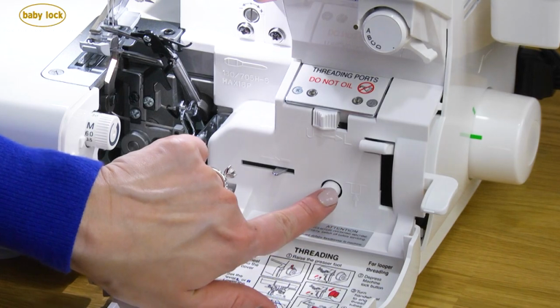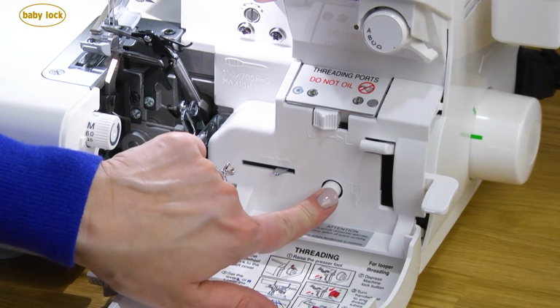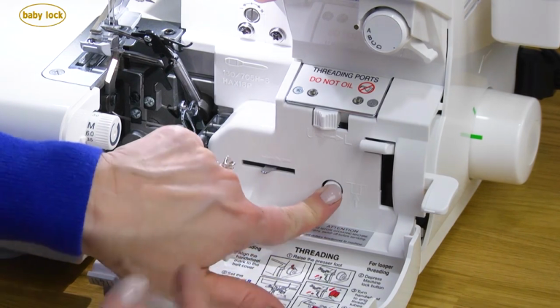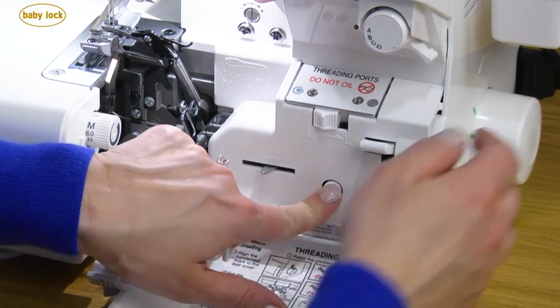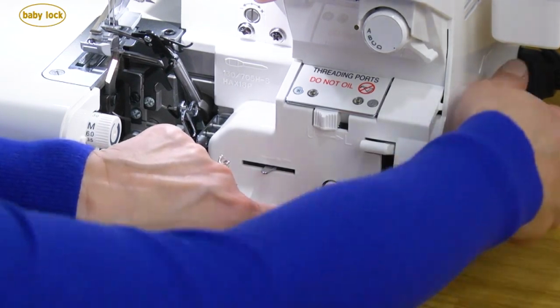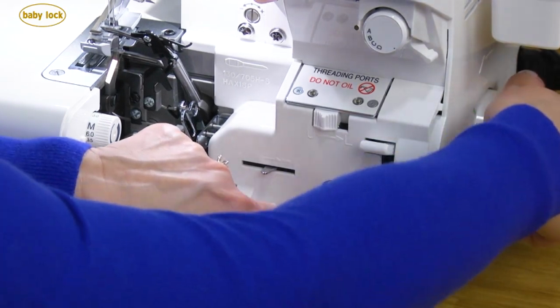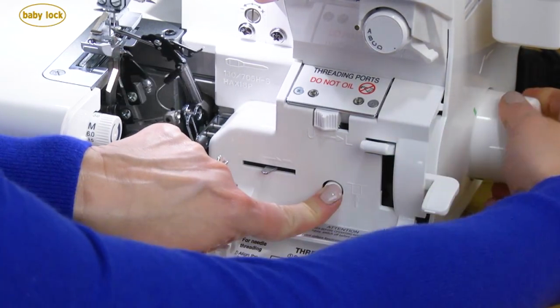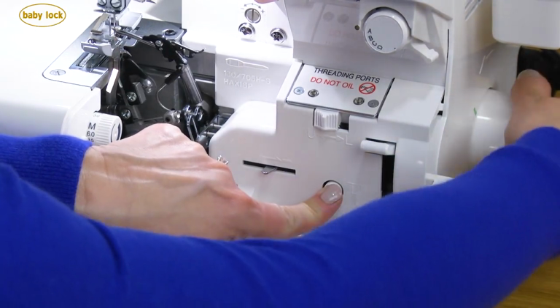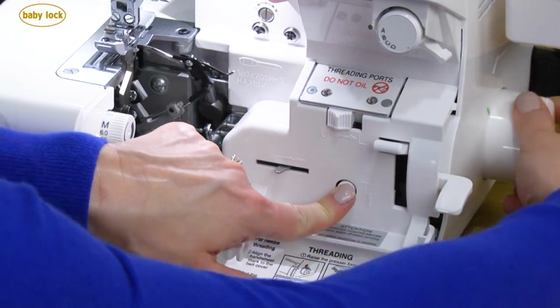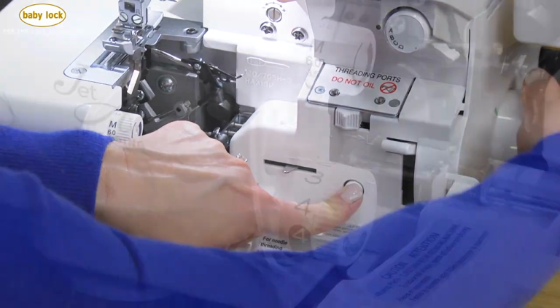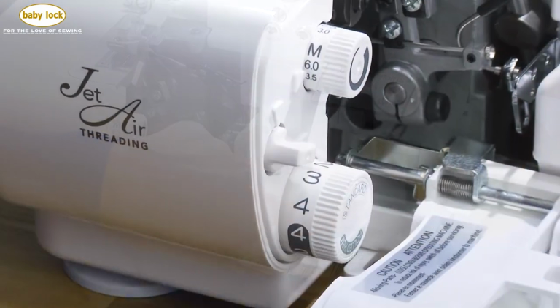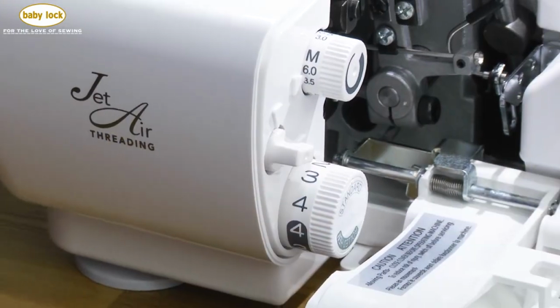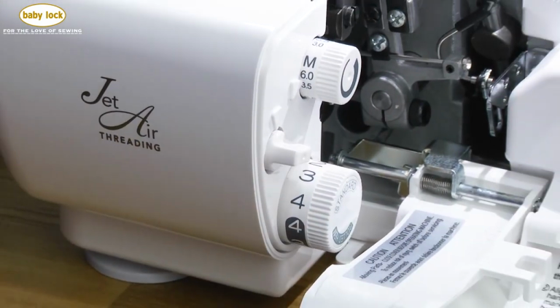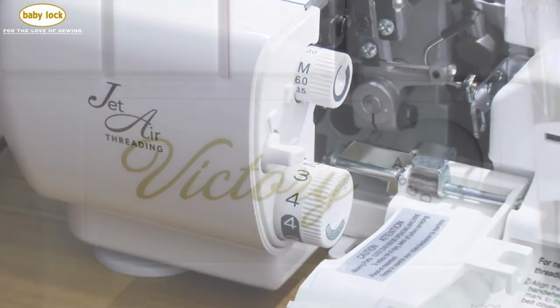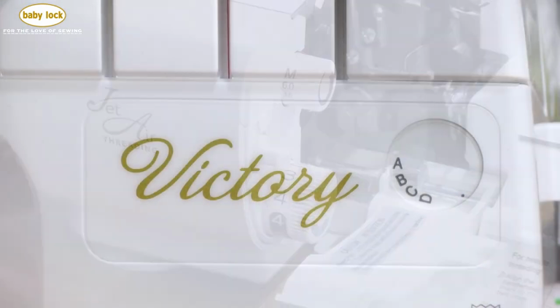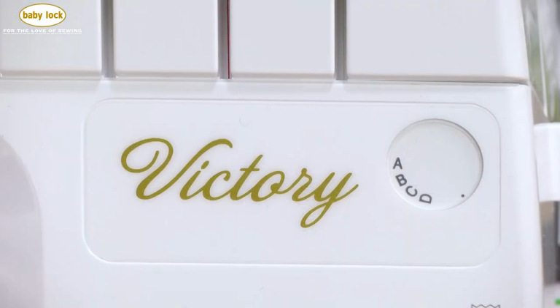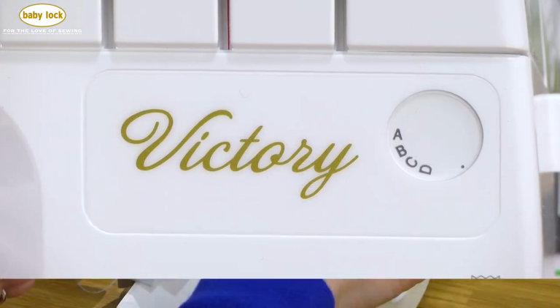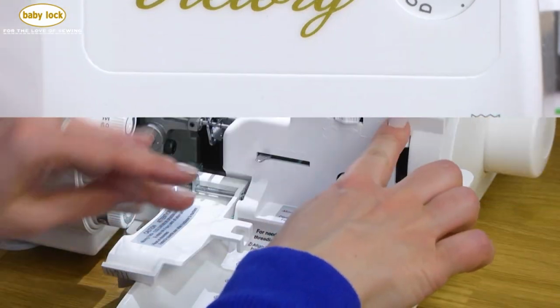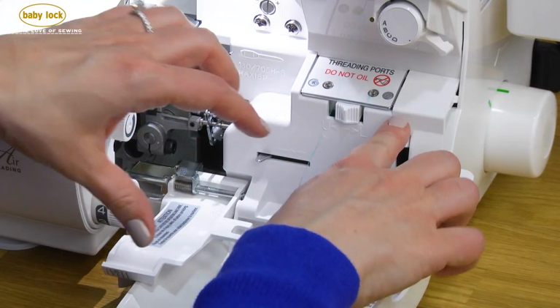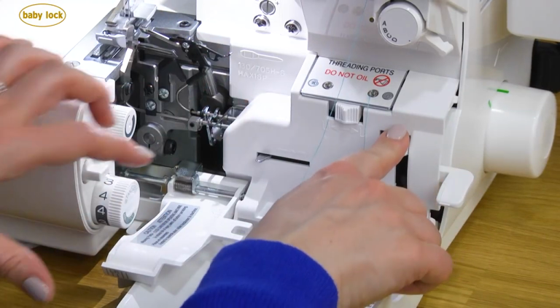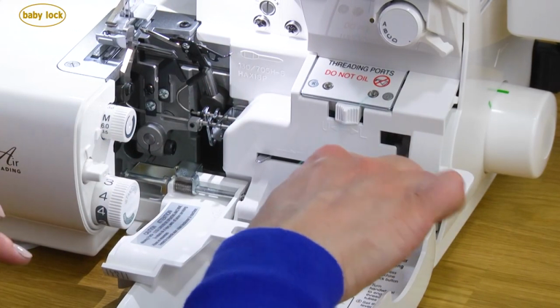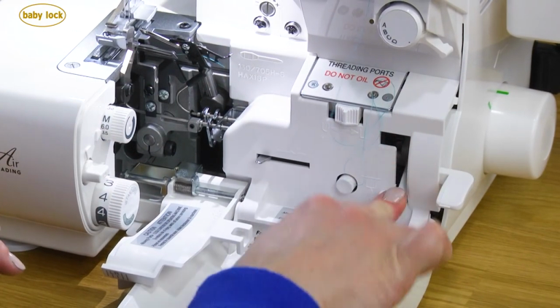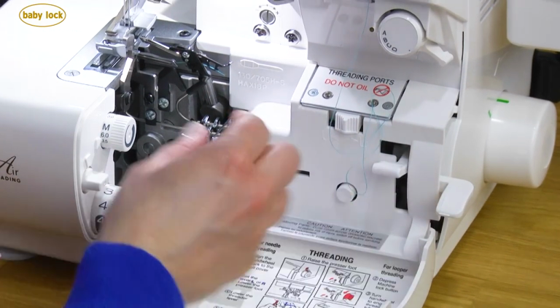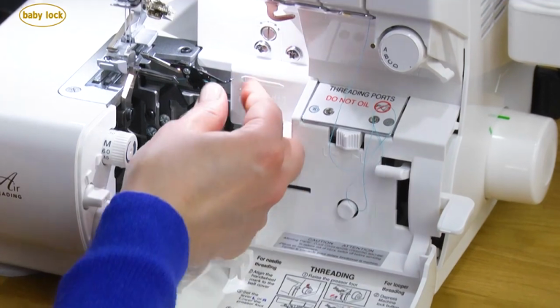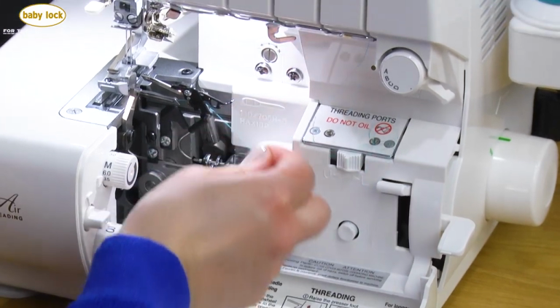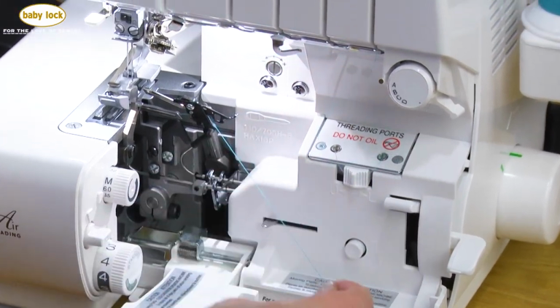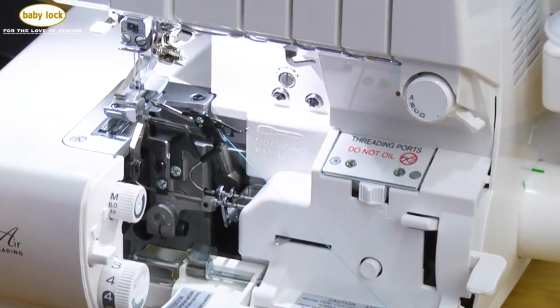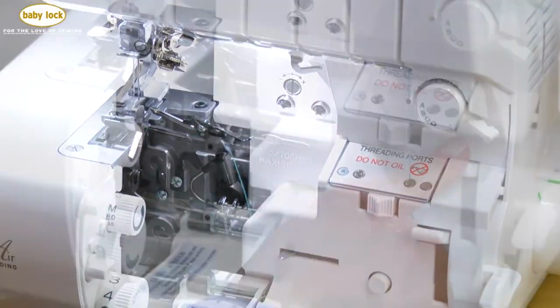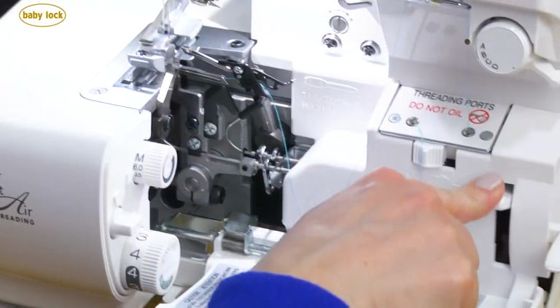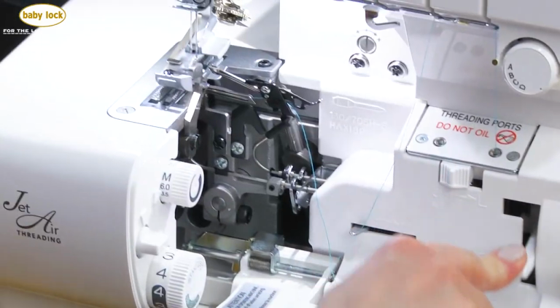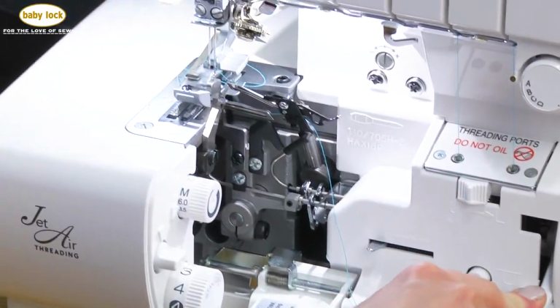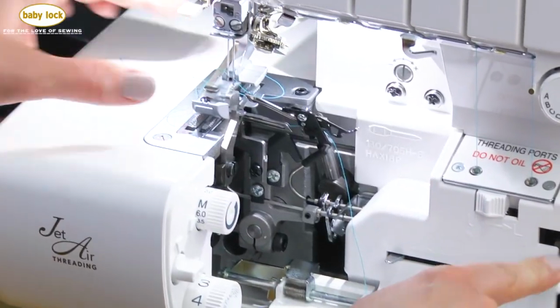Thread your serger in a fraction of the time that it typically takes when you use the Jet Air threading on the Baby Lock Victory. With a gentle push on the lever, the upper and lower loopers are threaded, and you can do them in any order.